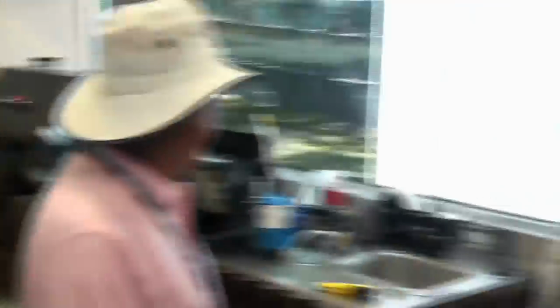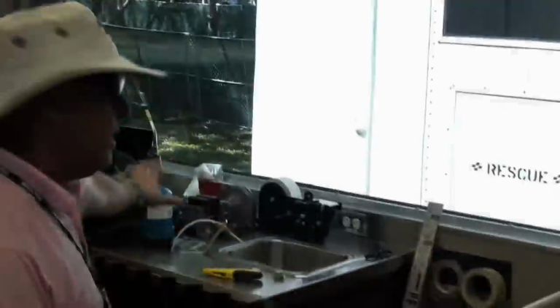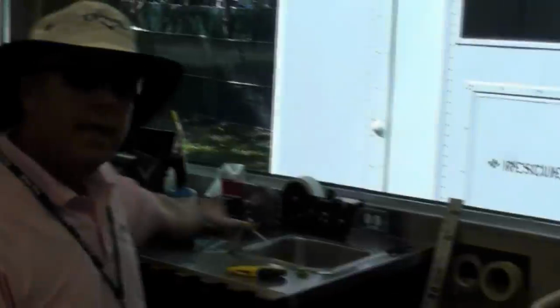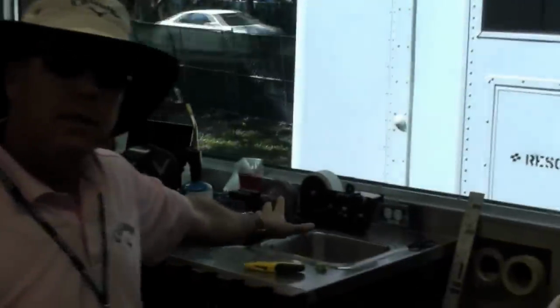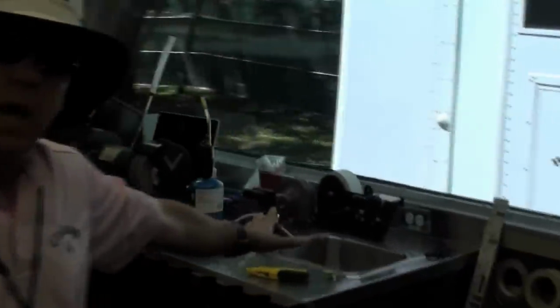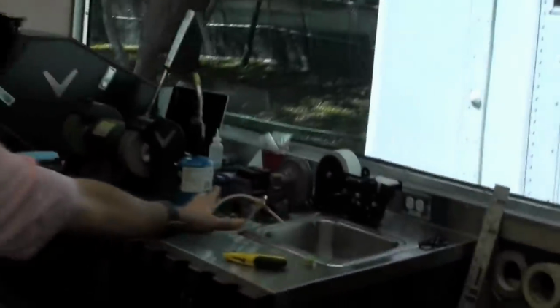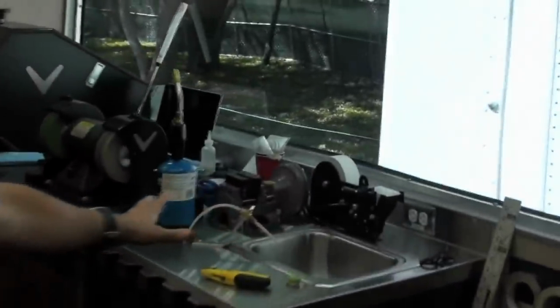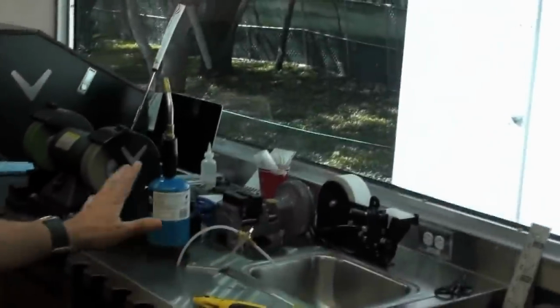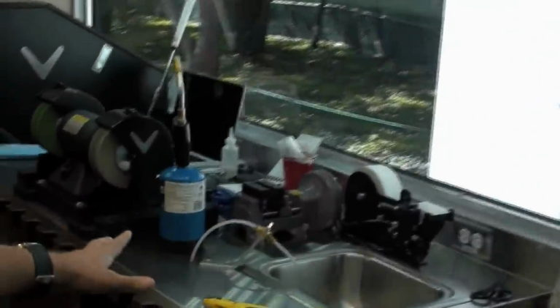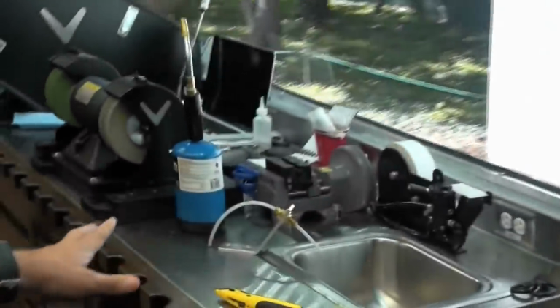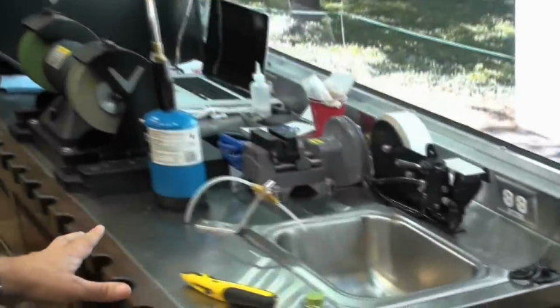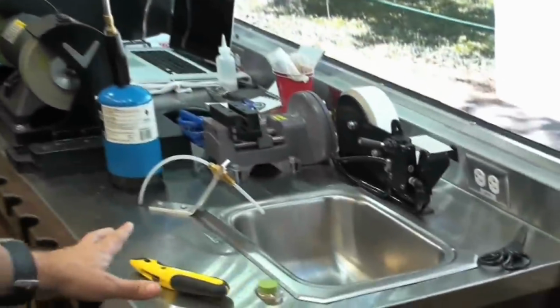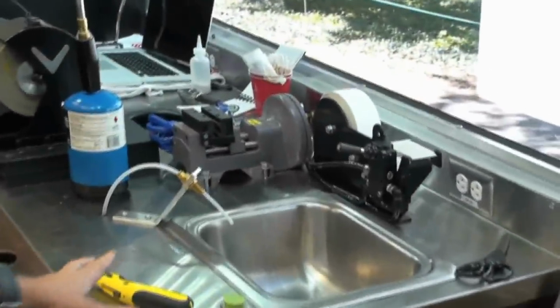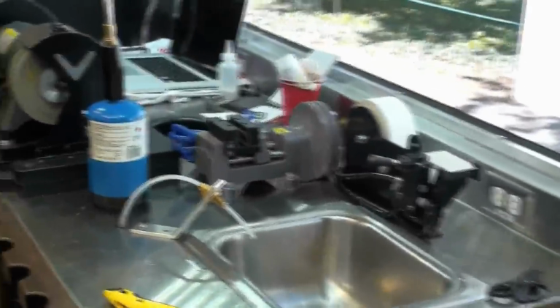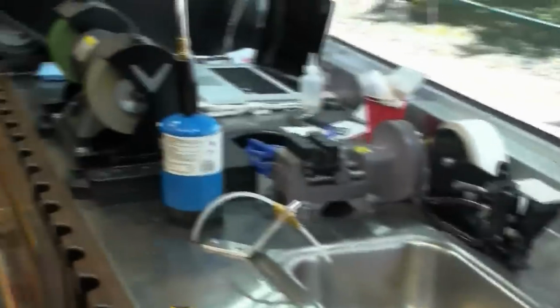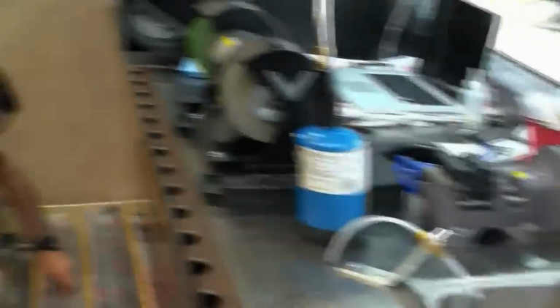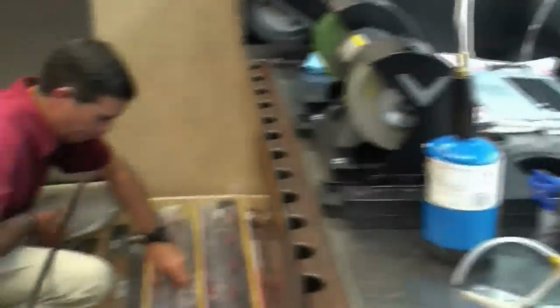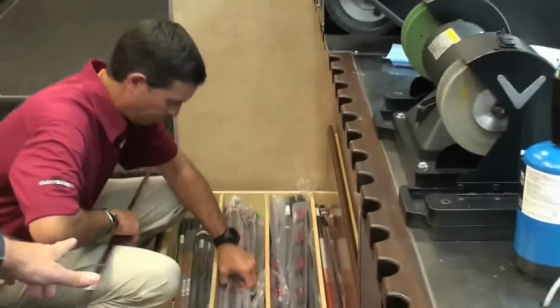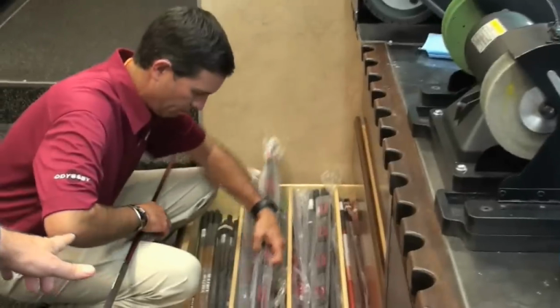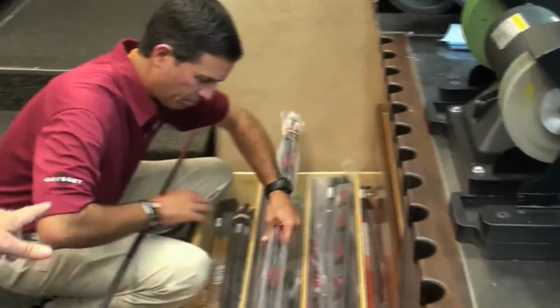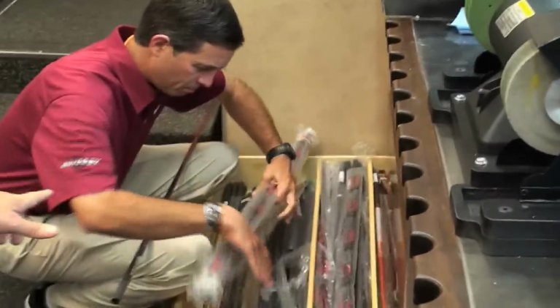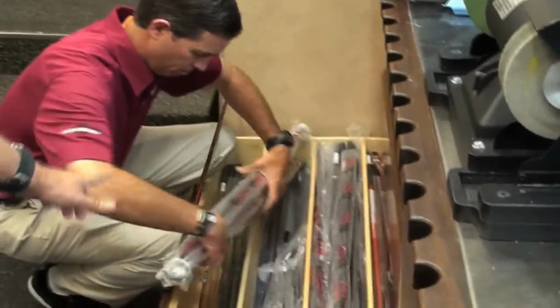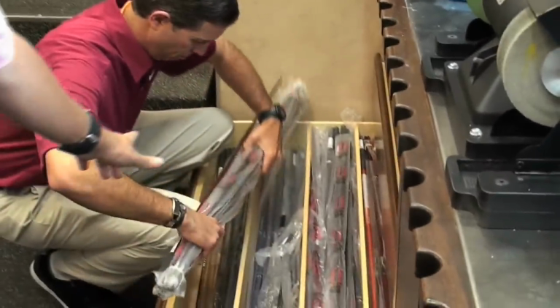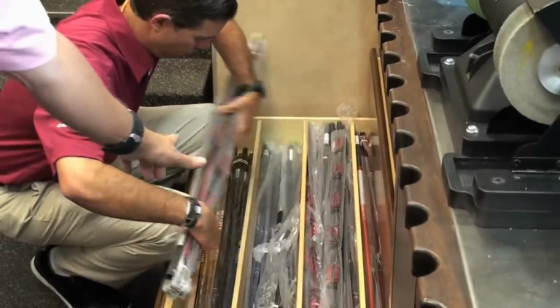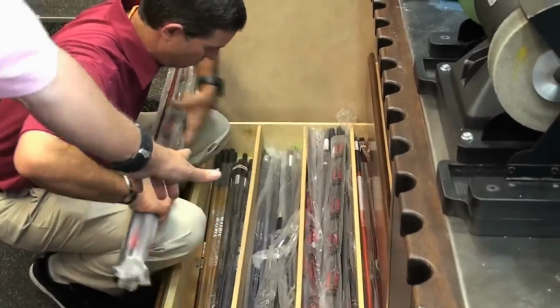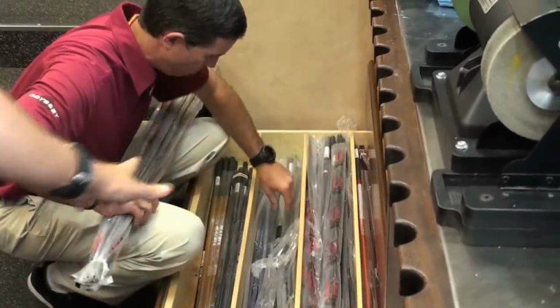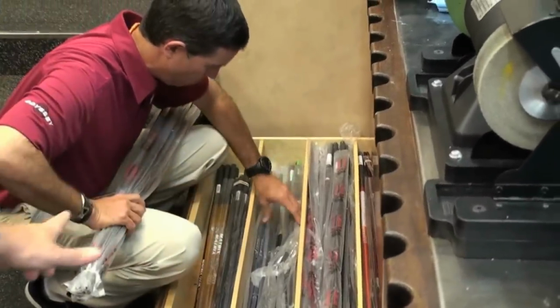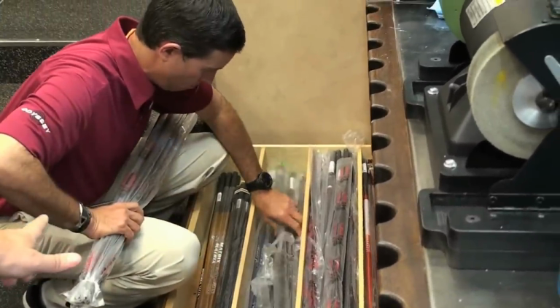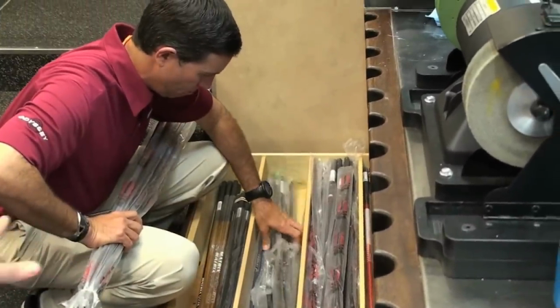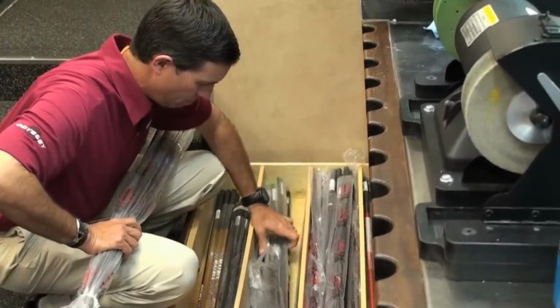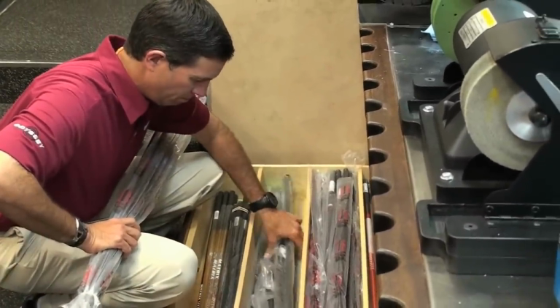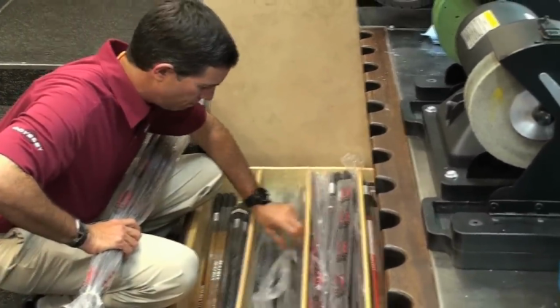Over here on this end is the Odyssey putter section where Johnny Thompson does all of his Odyssey putter work. We've also got our shaft bins now in drawers. Mike Spencer, our wood rep, is down here getting some shafts out right now.